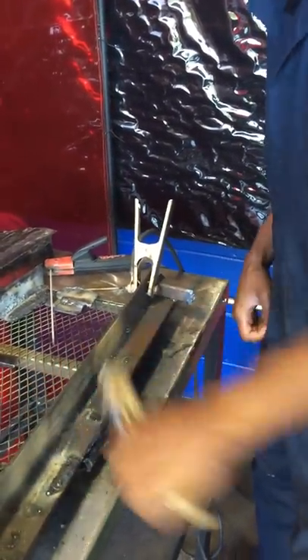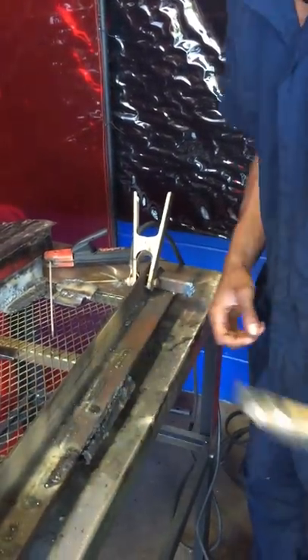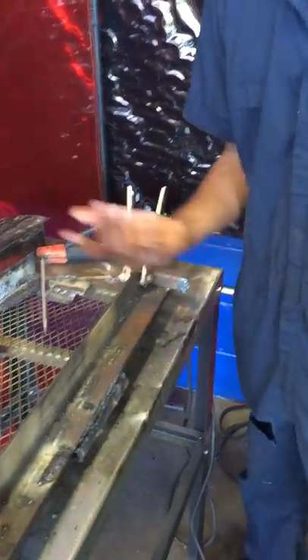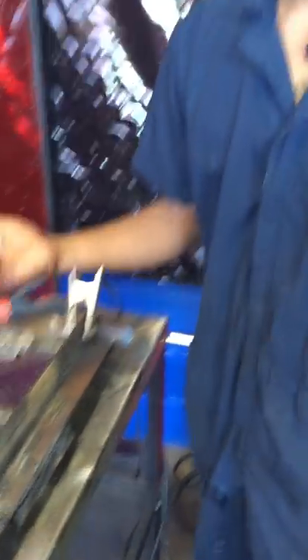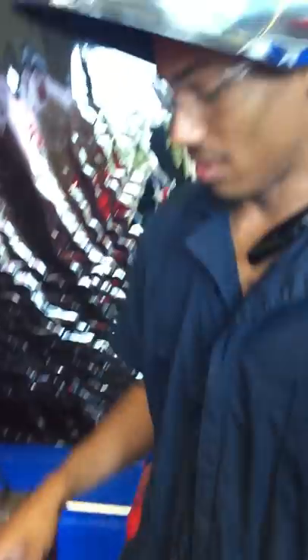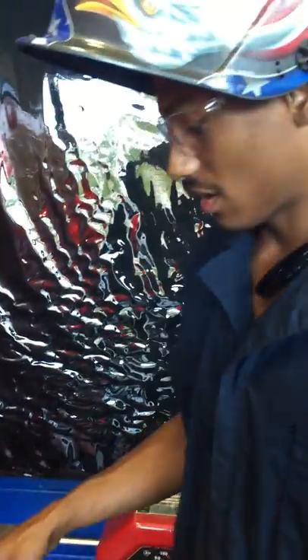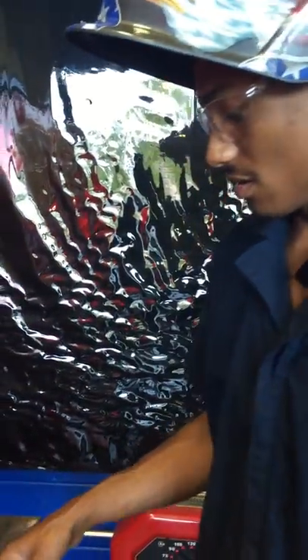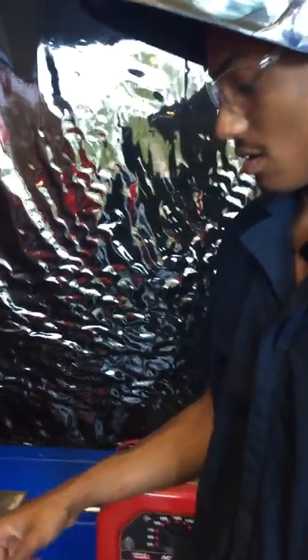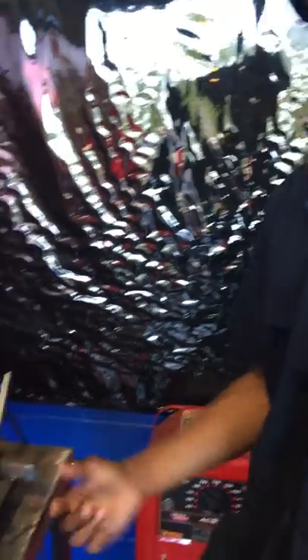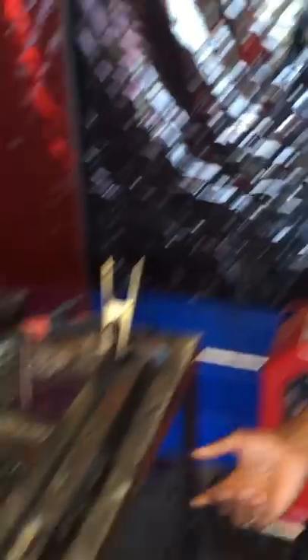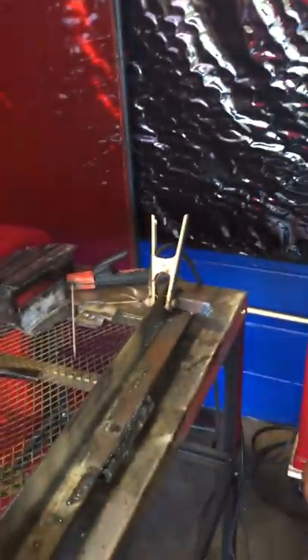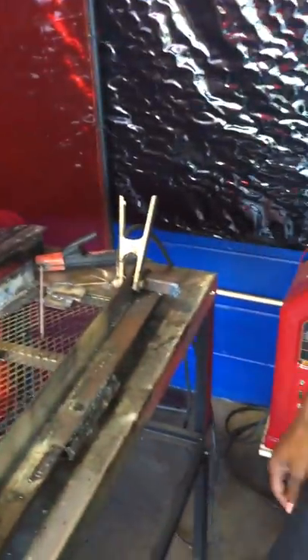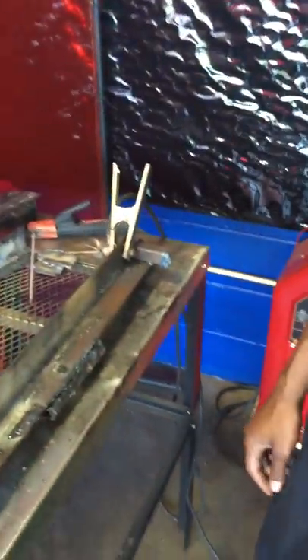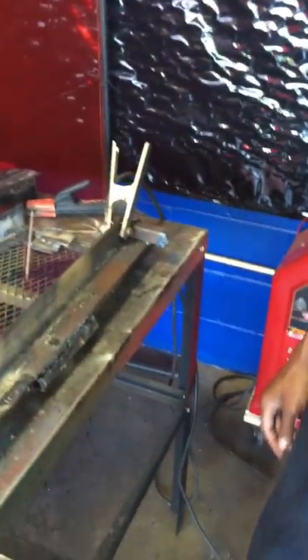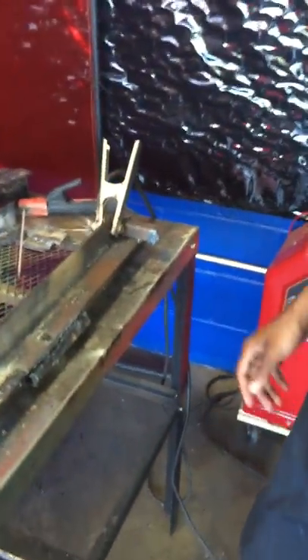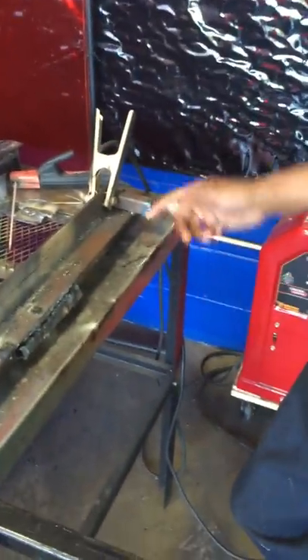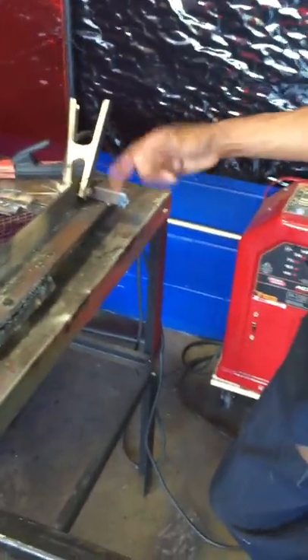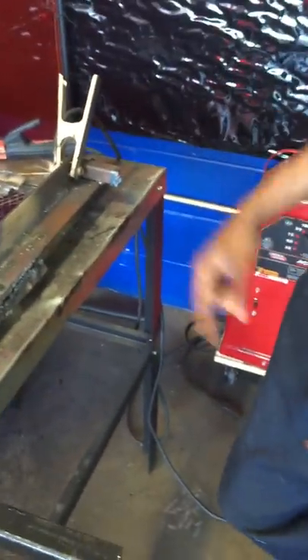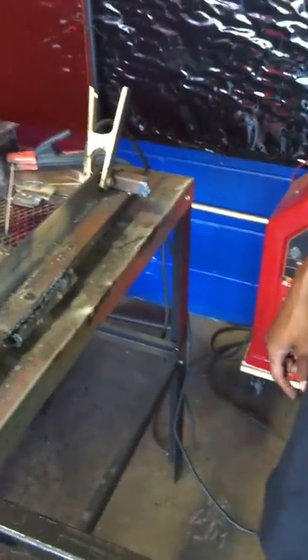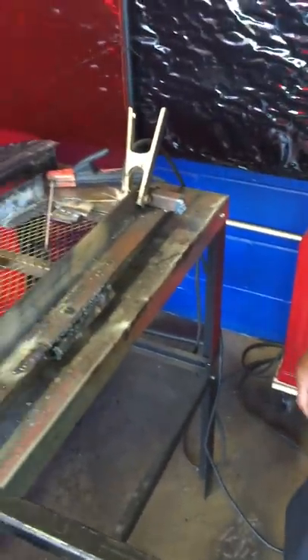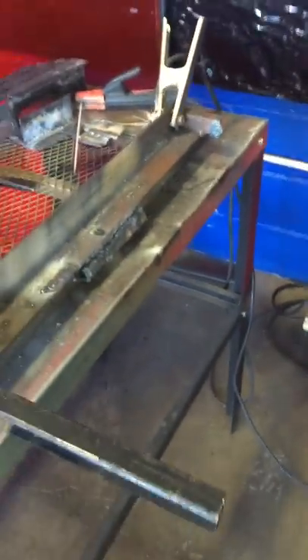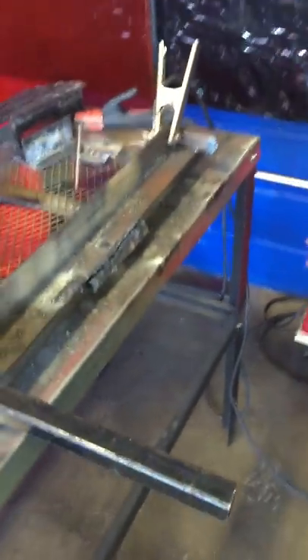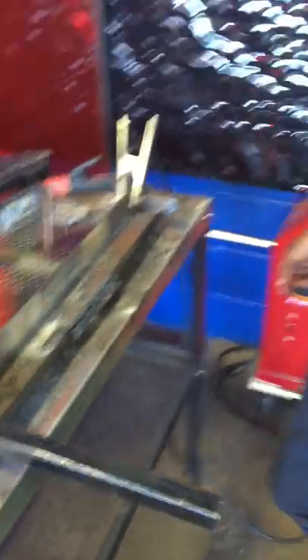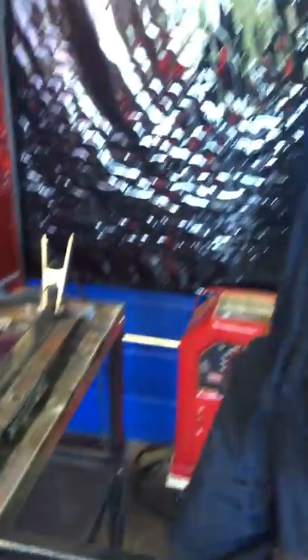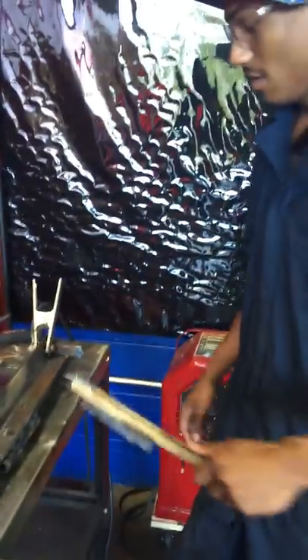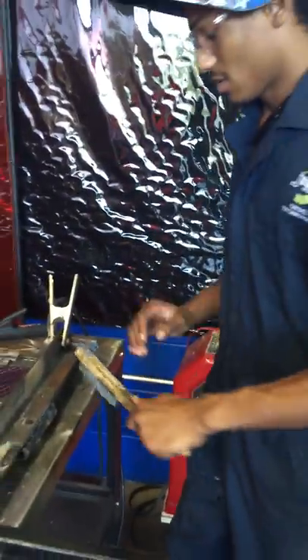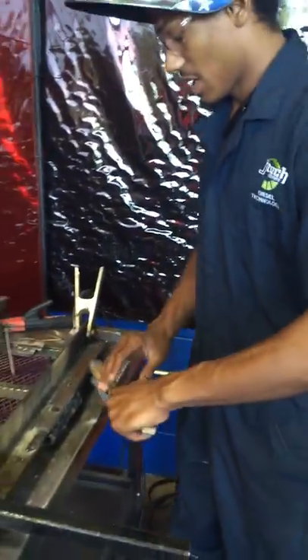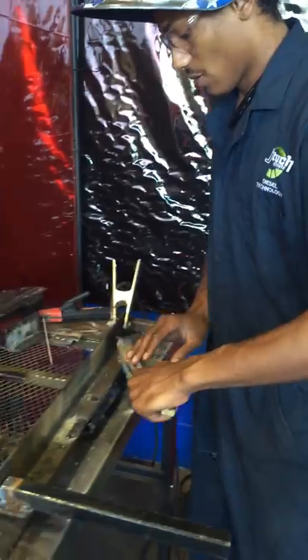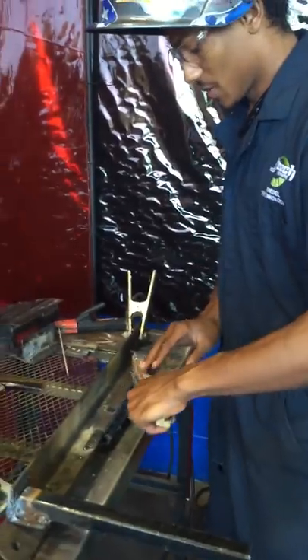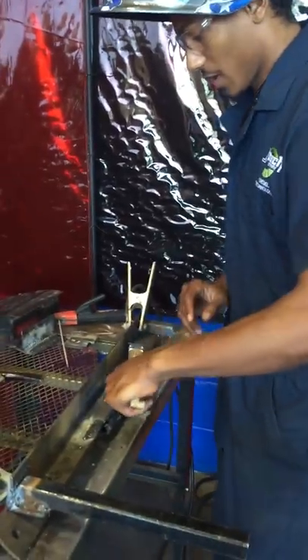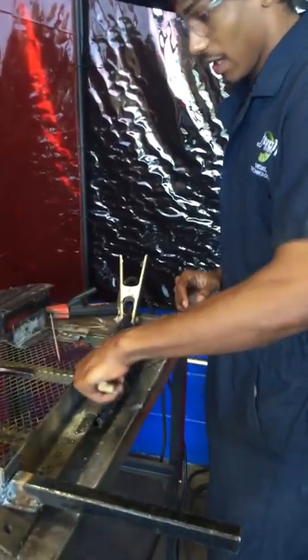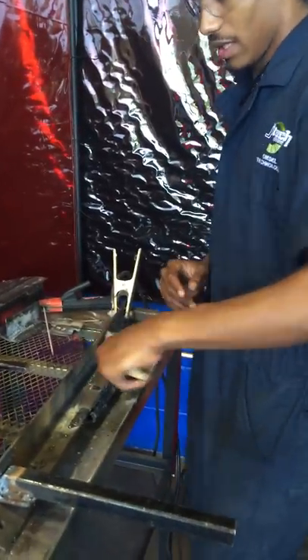If you have paint or anything on the spot you're about to weld, that'll actually mess up the weld. So you're probably going to want to clean that off with a grinder or a buff. Just make your welding spot clean.